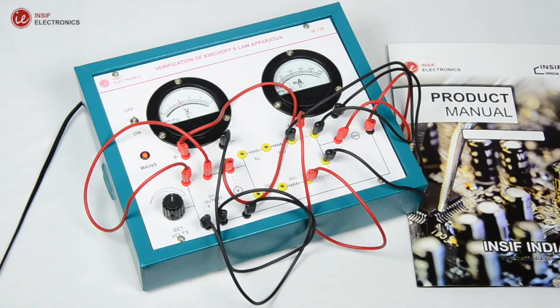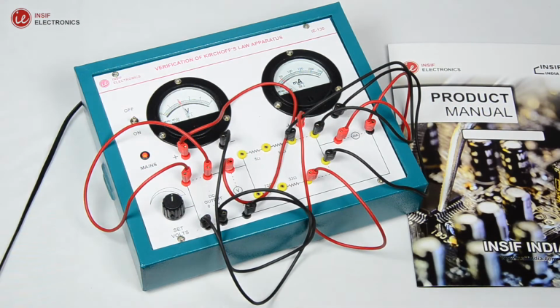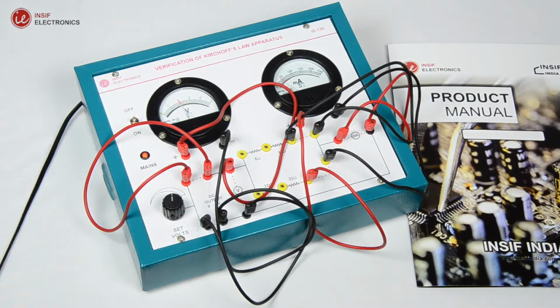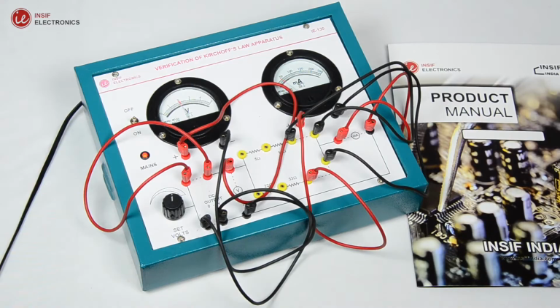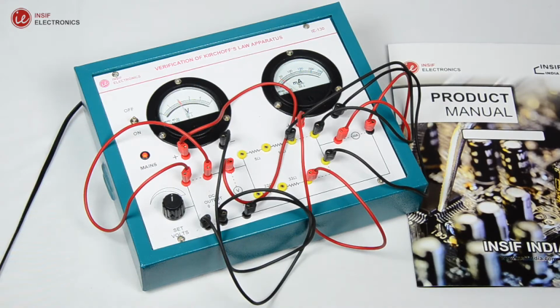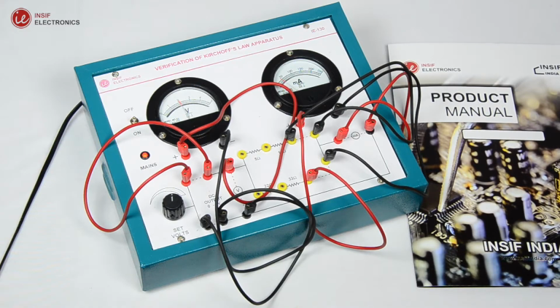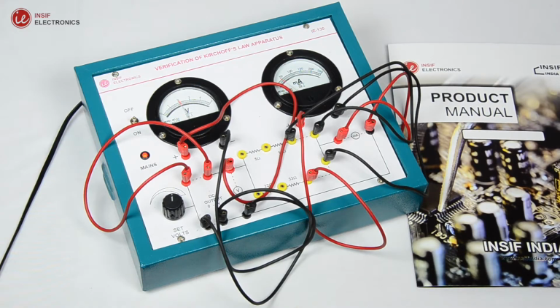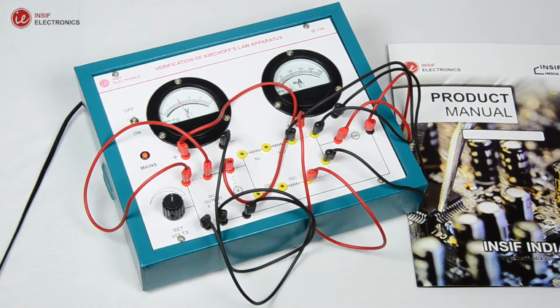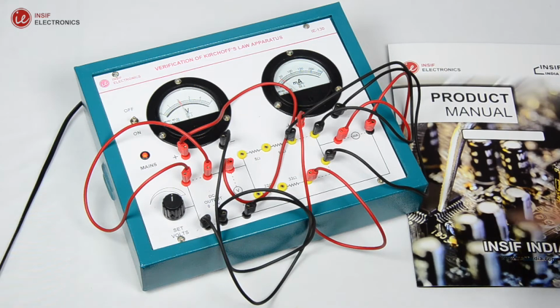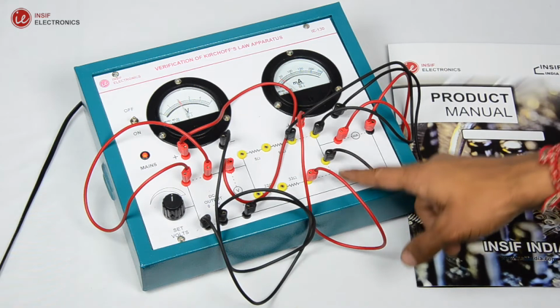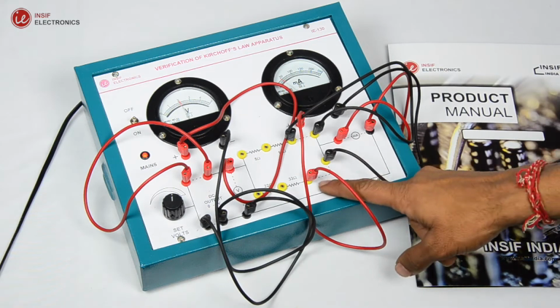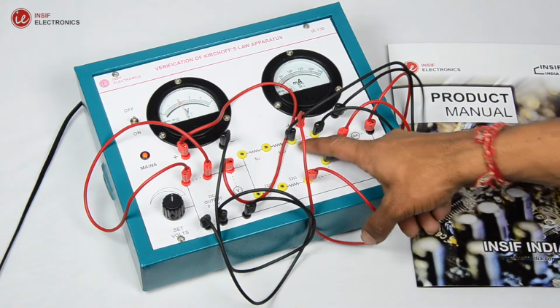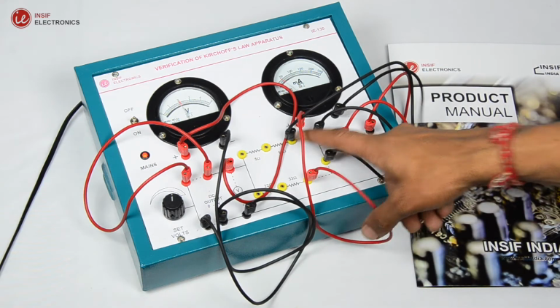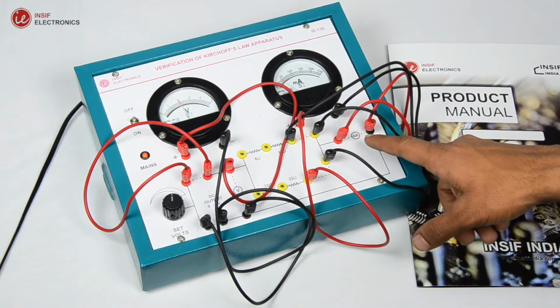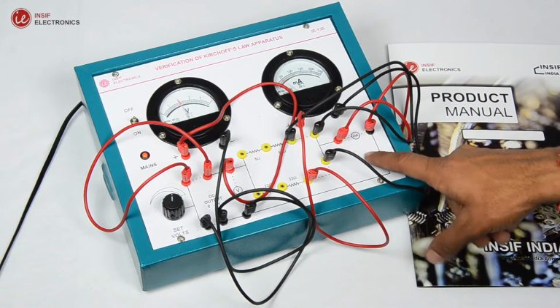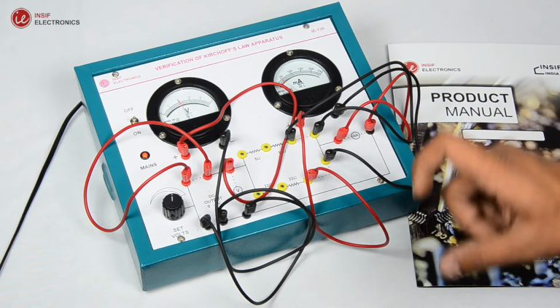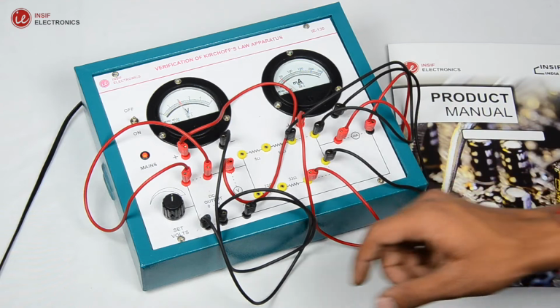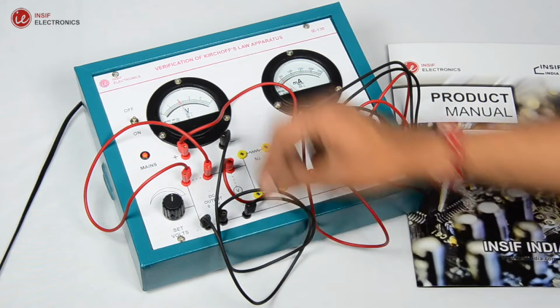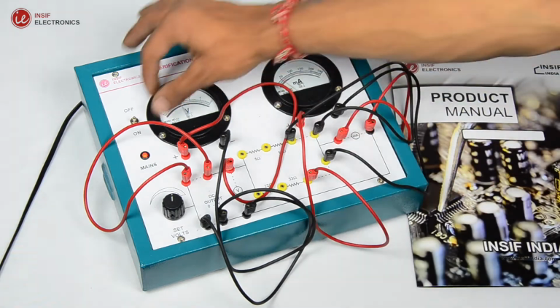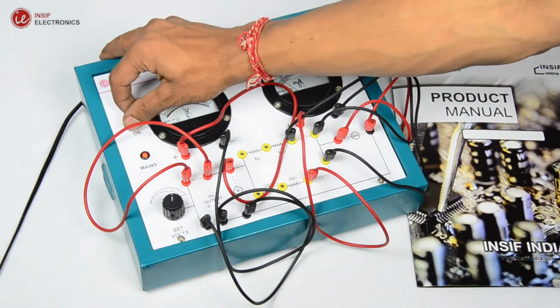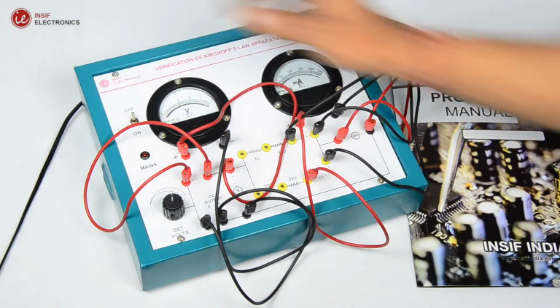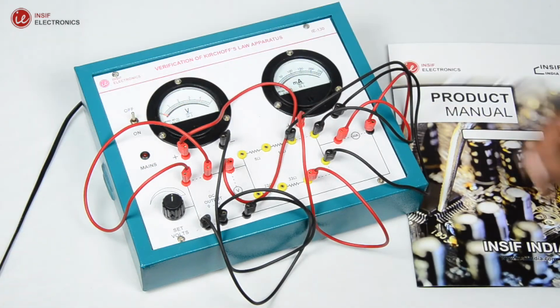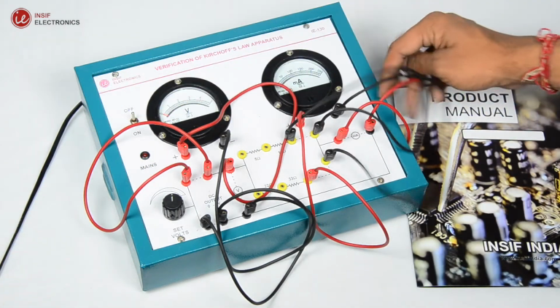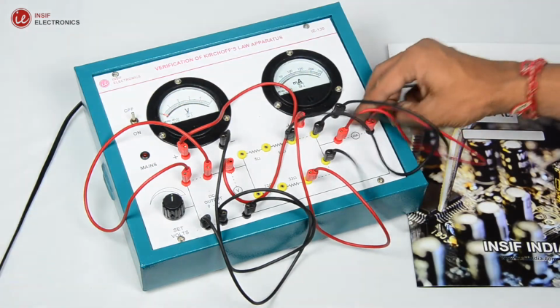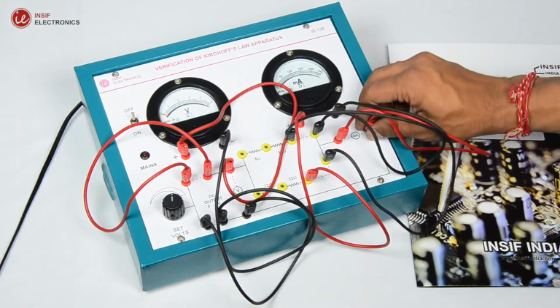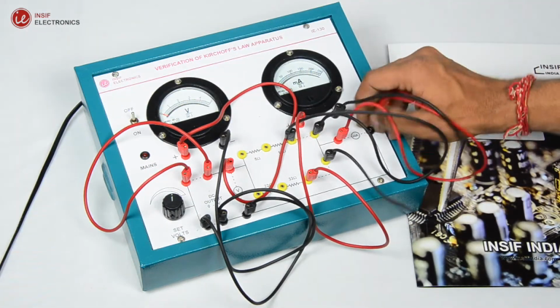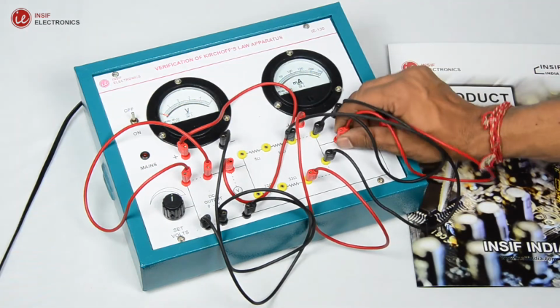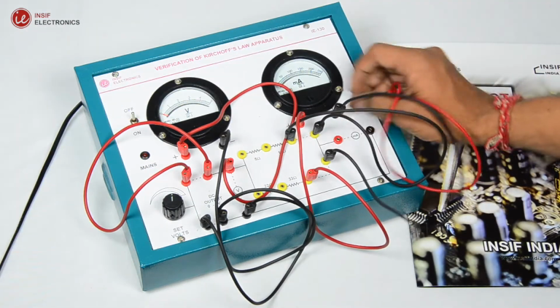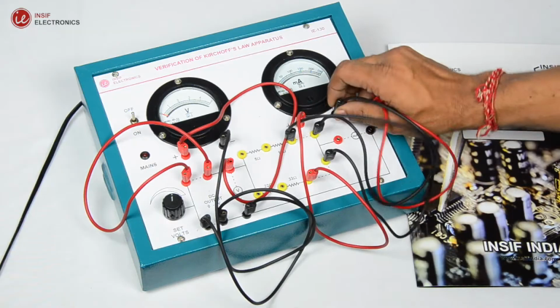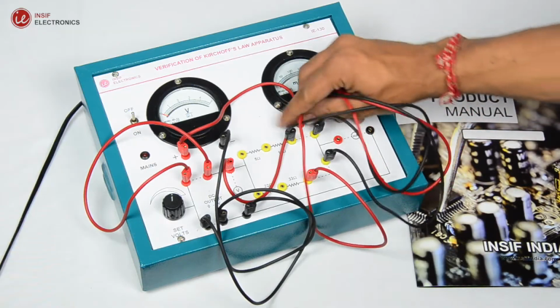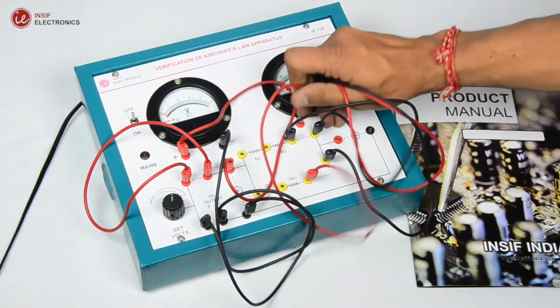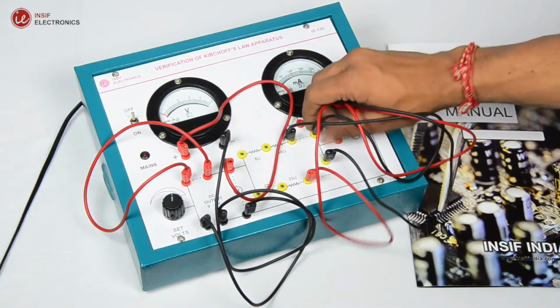Now you will see that the current I3 equals I1 plus I2. That means the sum of current flowing into that junction is equal to the current flowing out. Hence it verifies Kirchhoff's current law.